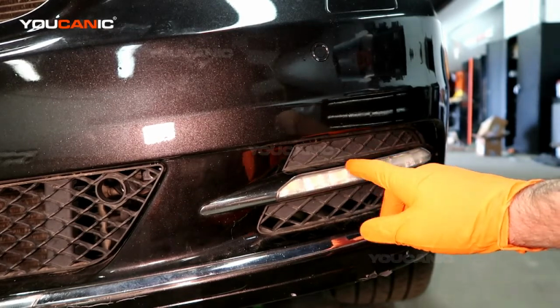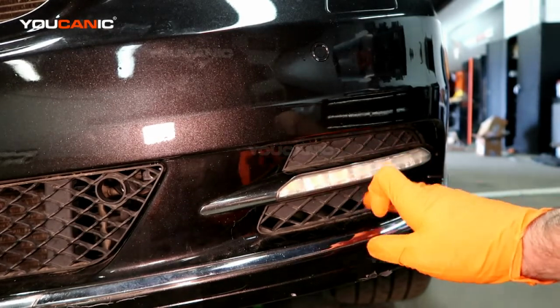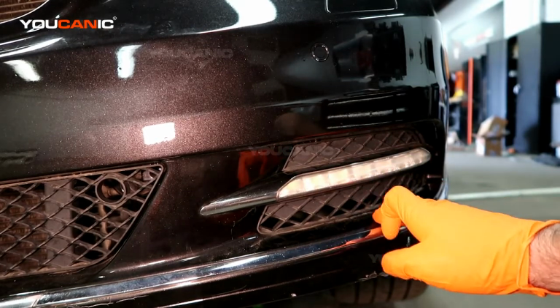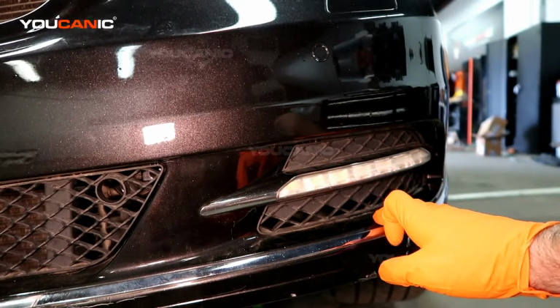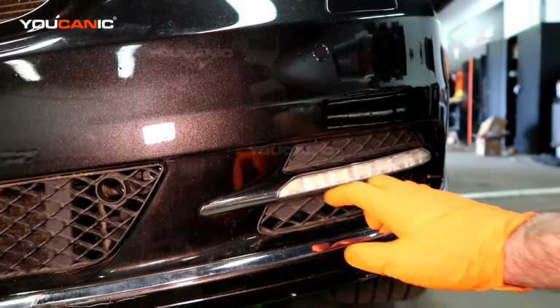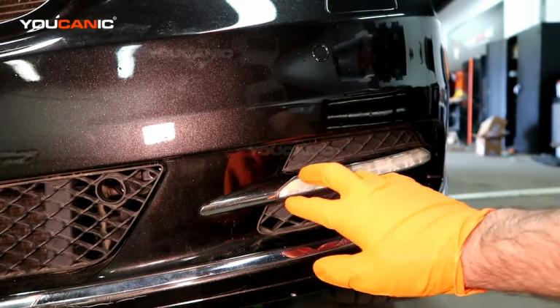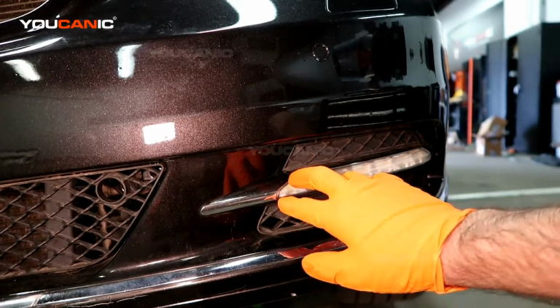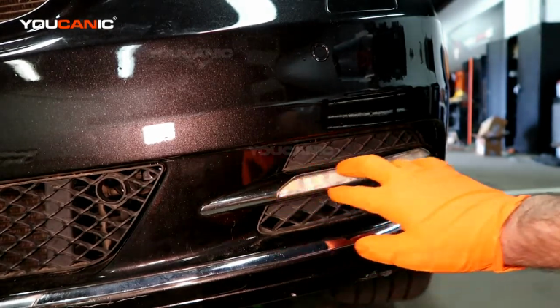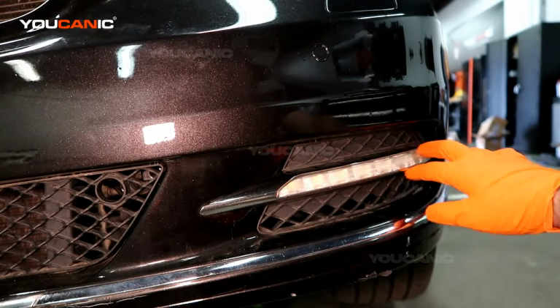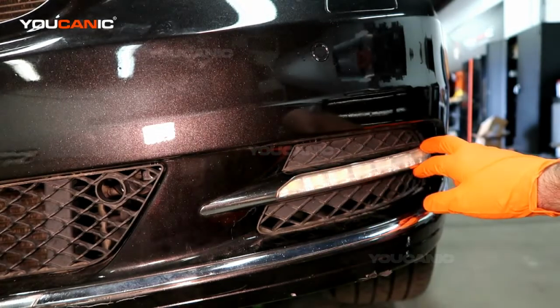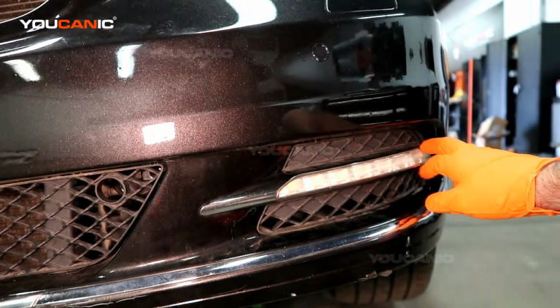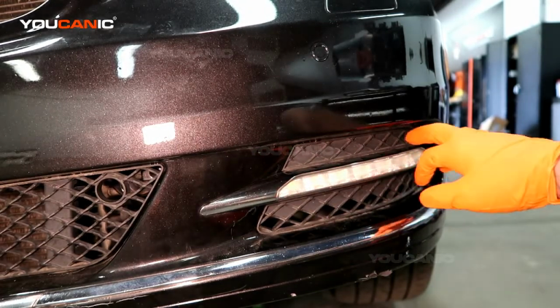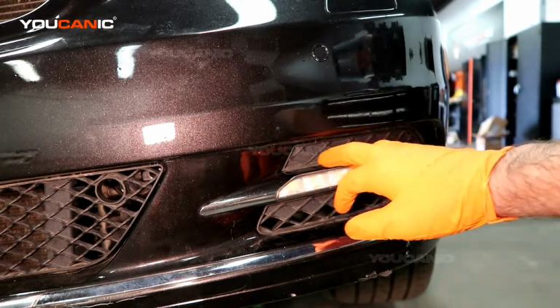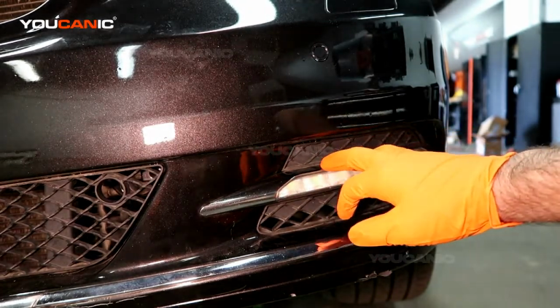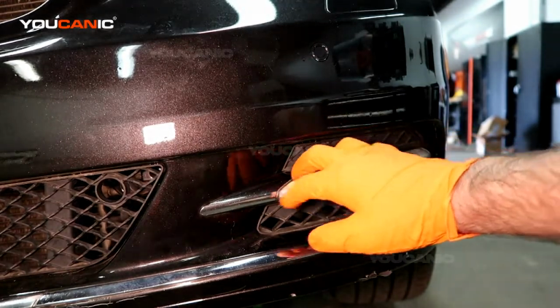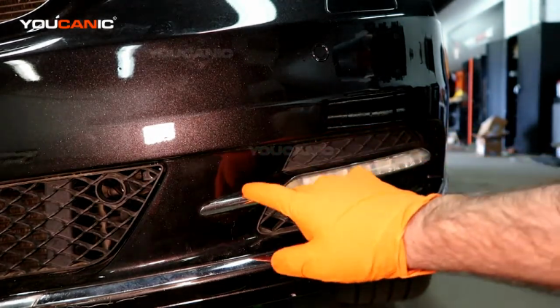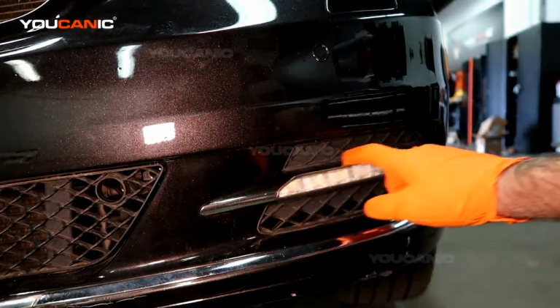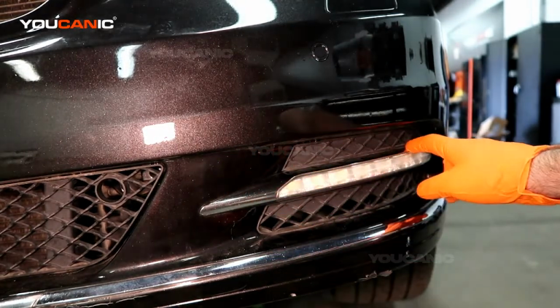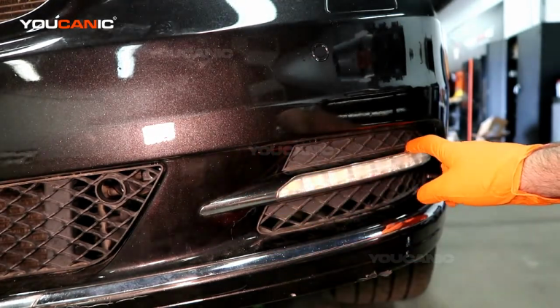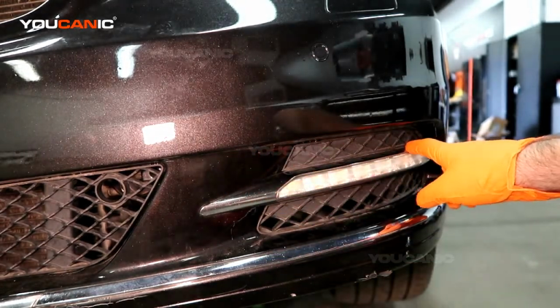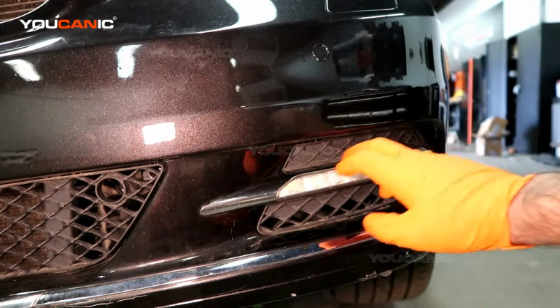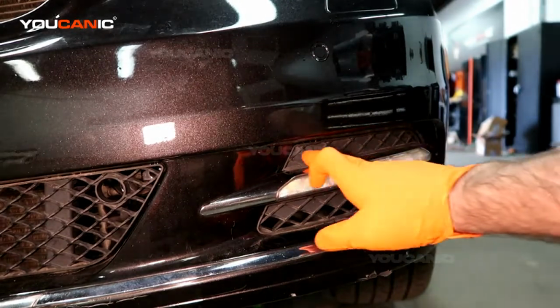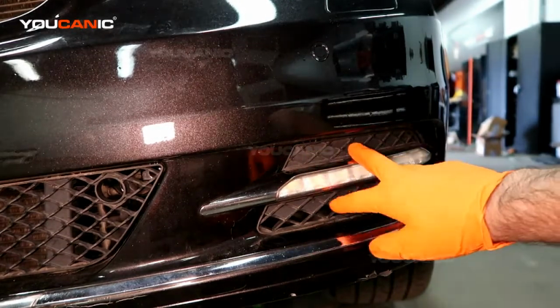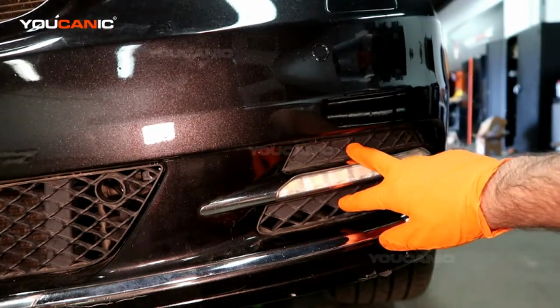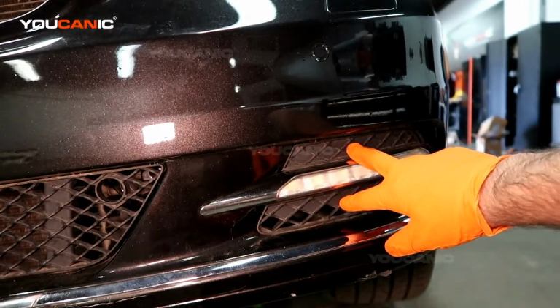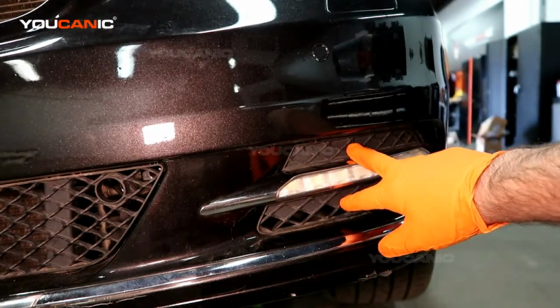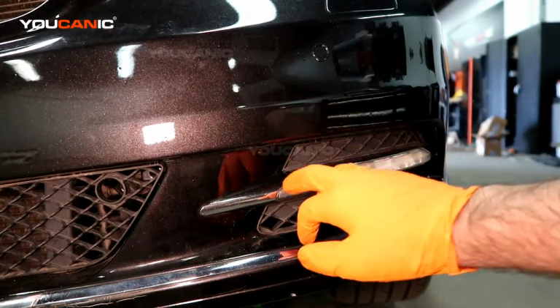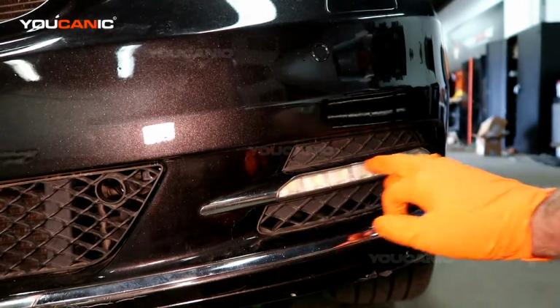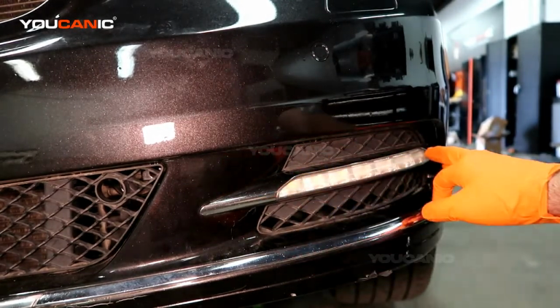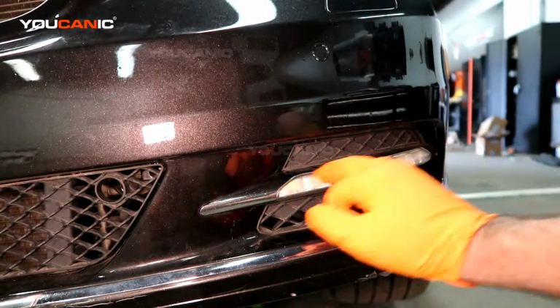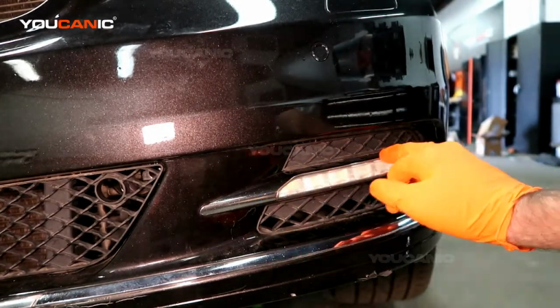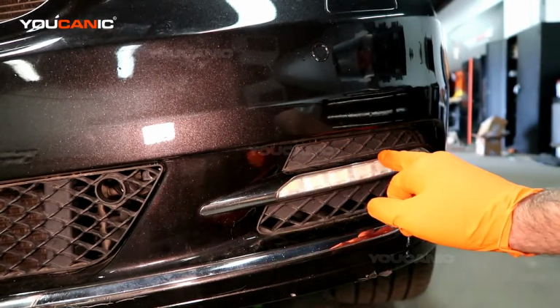It's actually three full pieces. When you buy the light you buy just this element, the chrome piece here is a separate piece, and the plastic piece is a separate piece. So when you buy it, you'll buy just this light element.